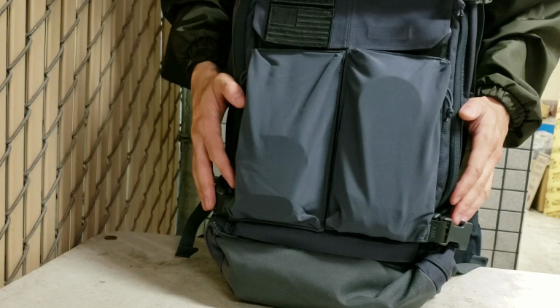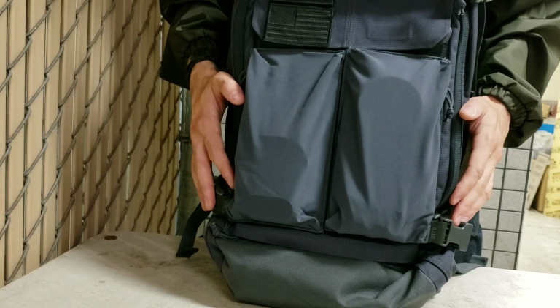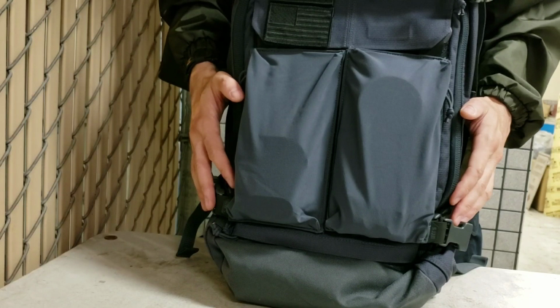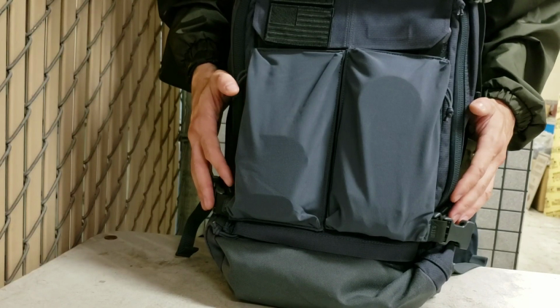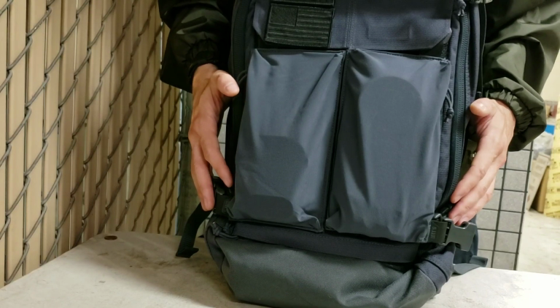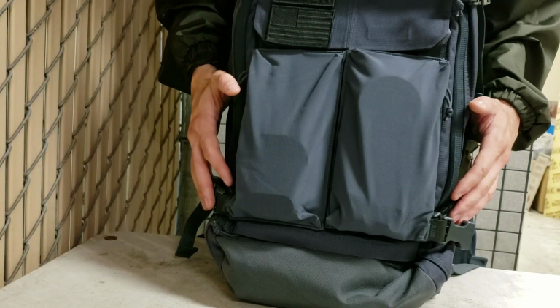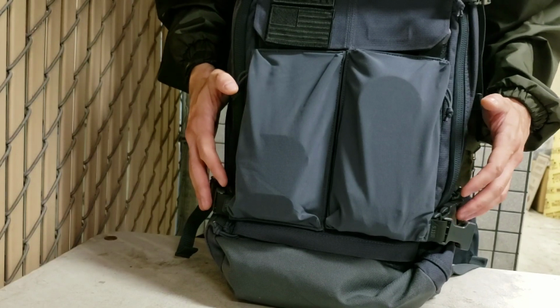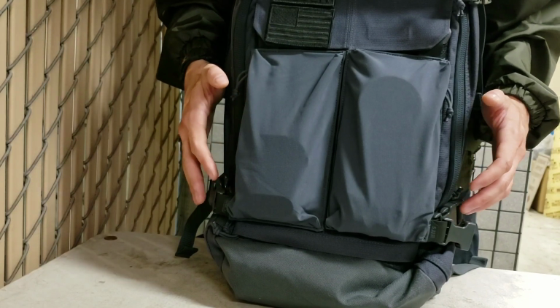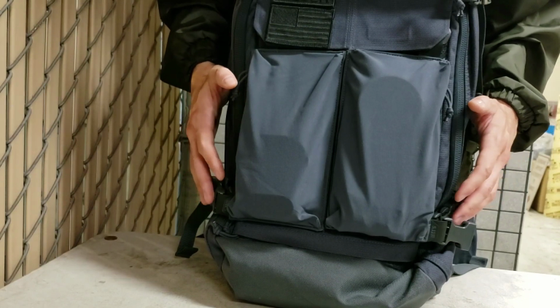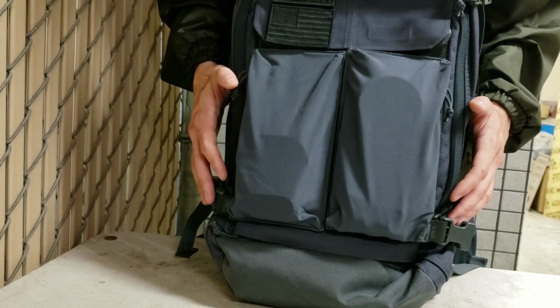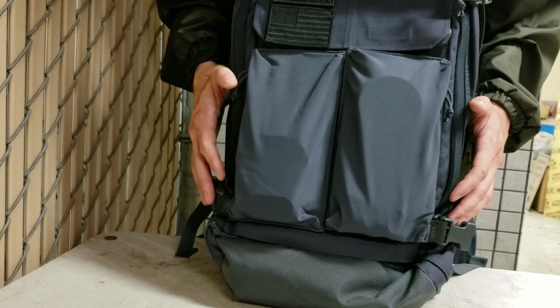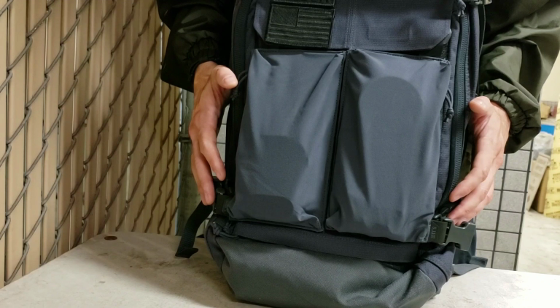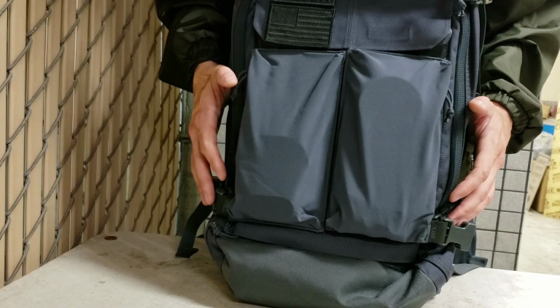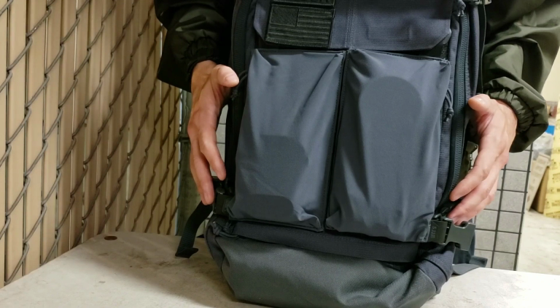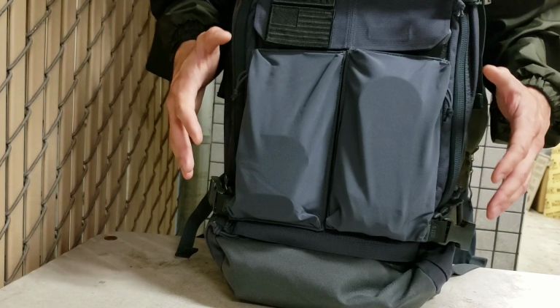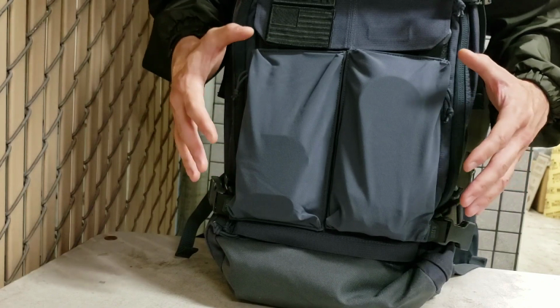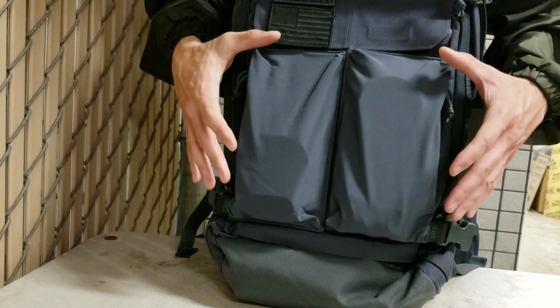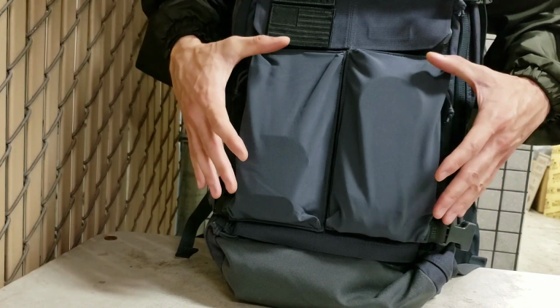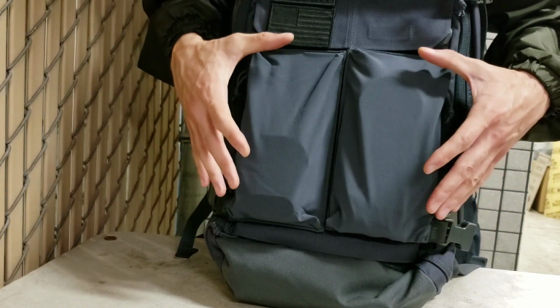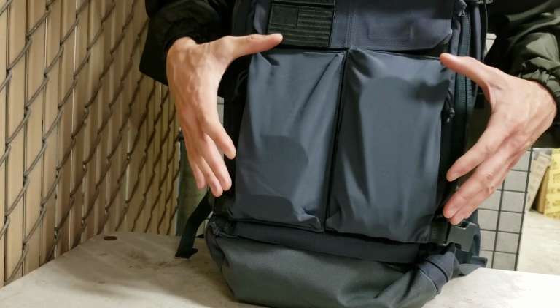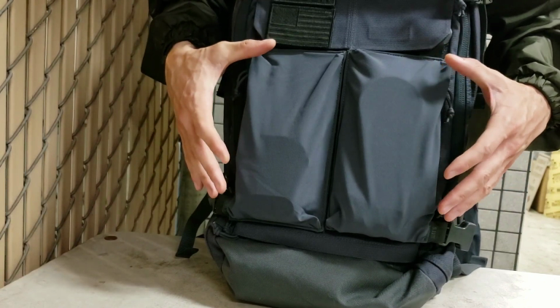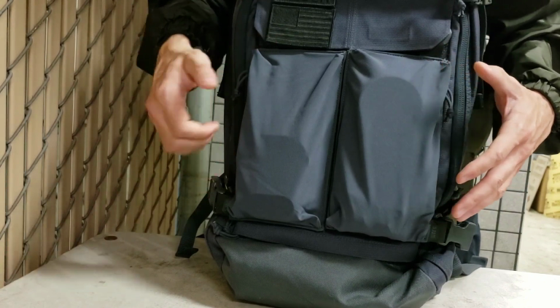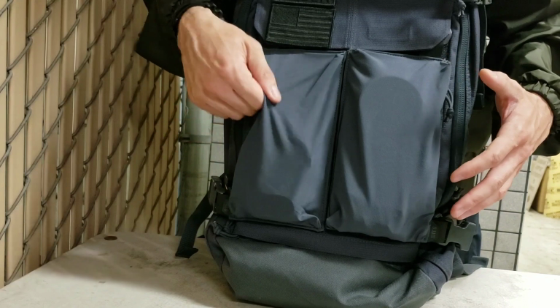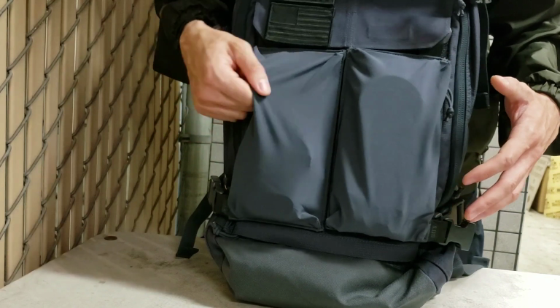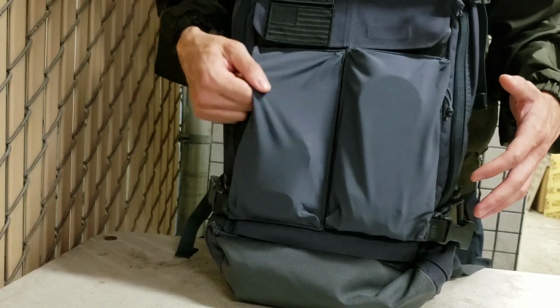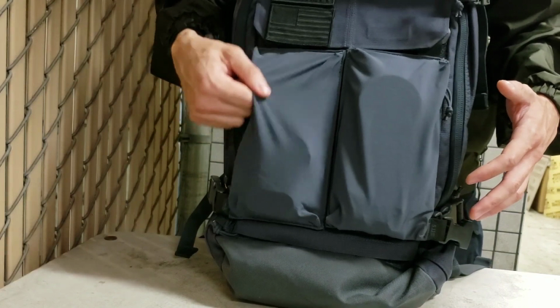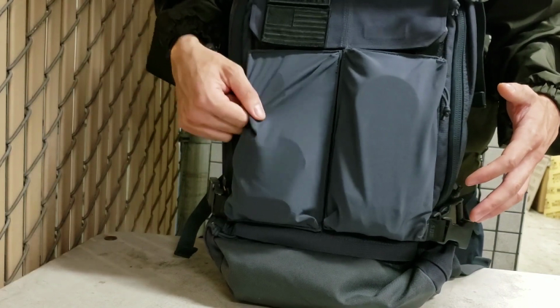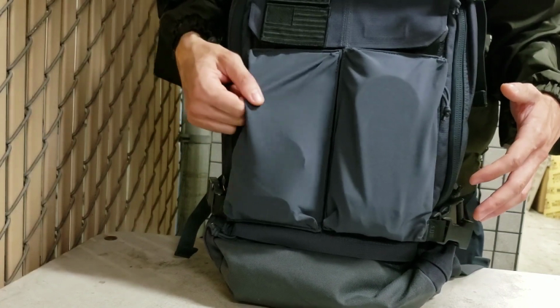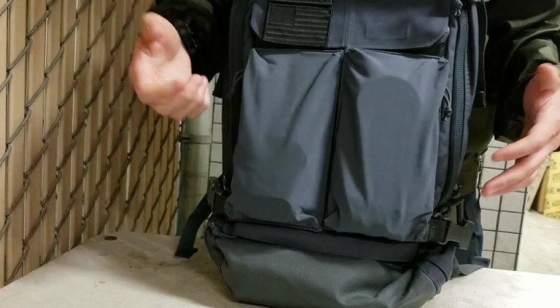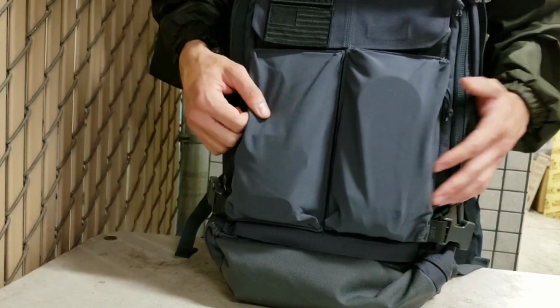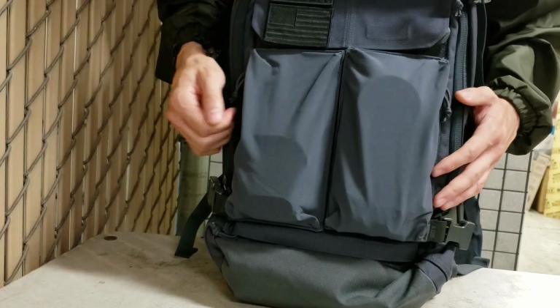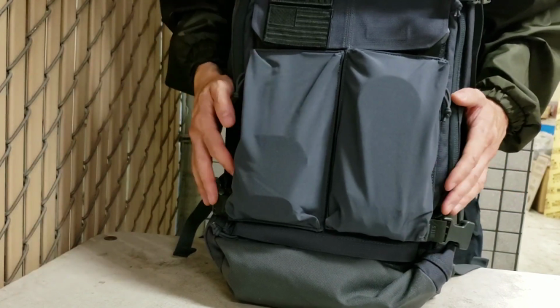Hey guys, thanks for watching Miniman Productions. Today we have the 5.11 Tactical Double Deploy Gear Set. These are basically two separate individual pouches that have a stretchy, flexible material, but it's still very strong and resilient.